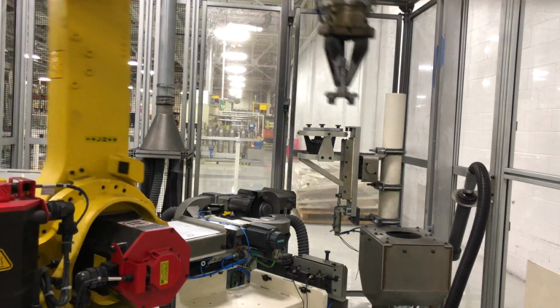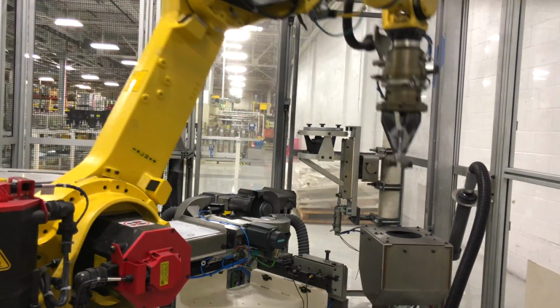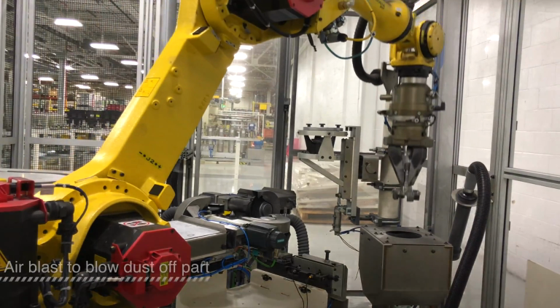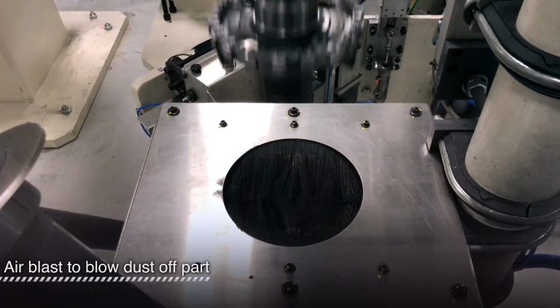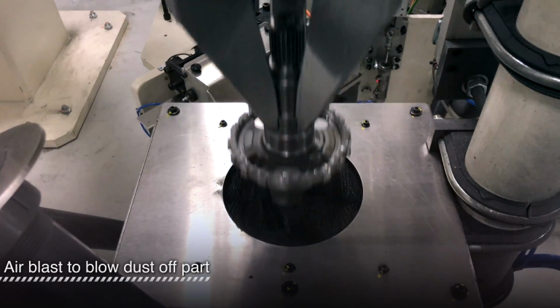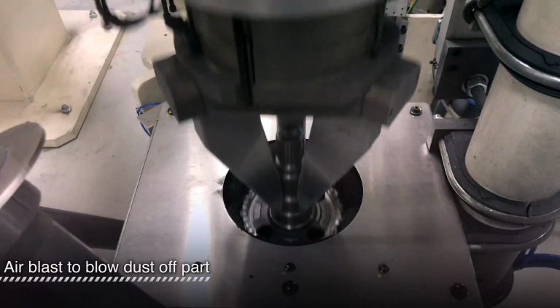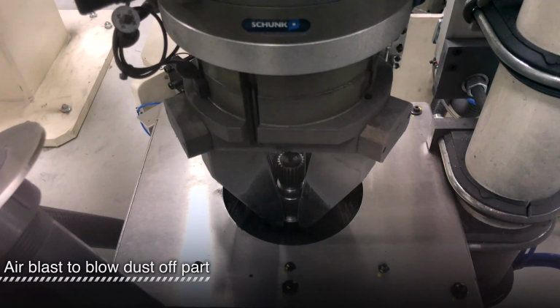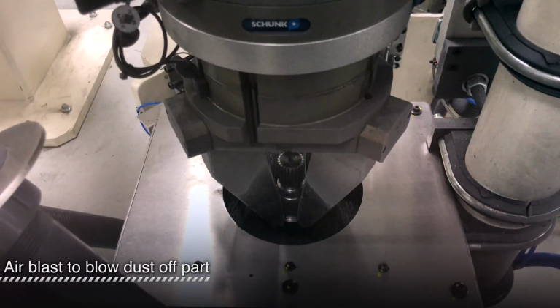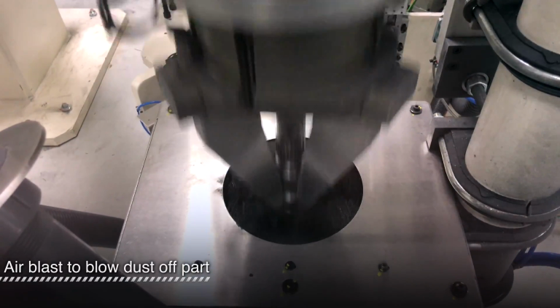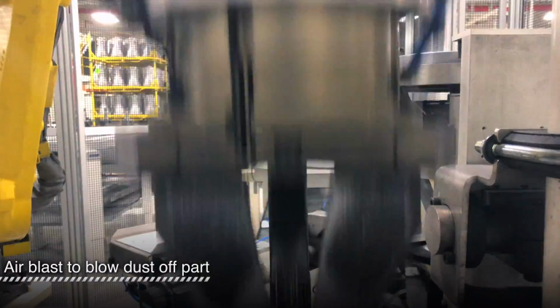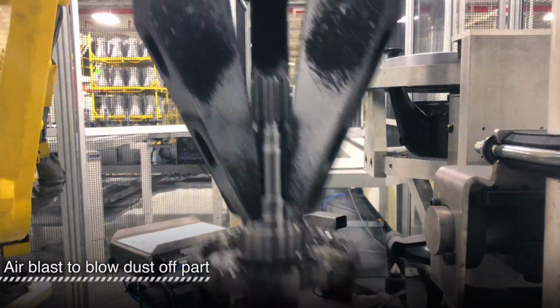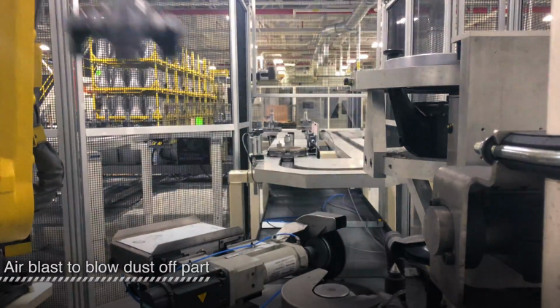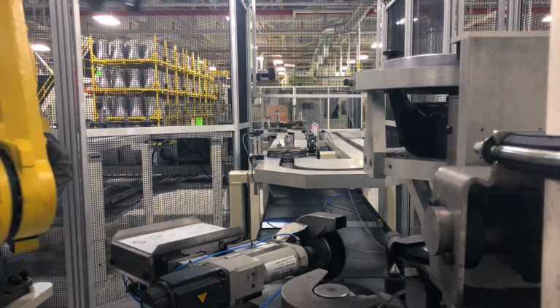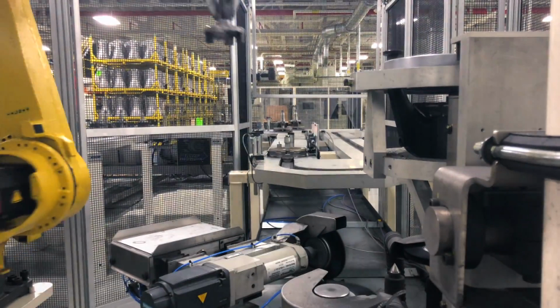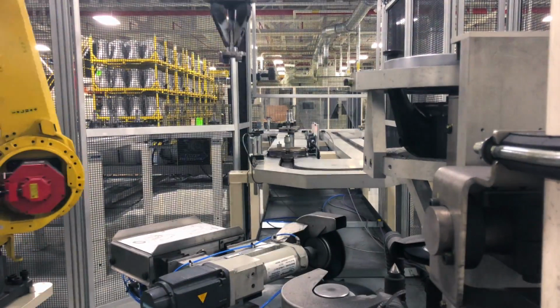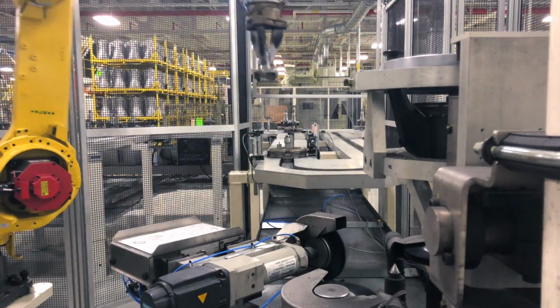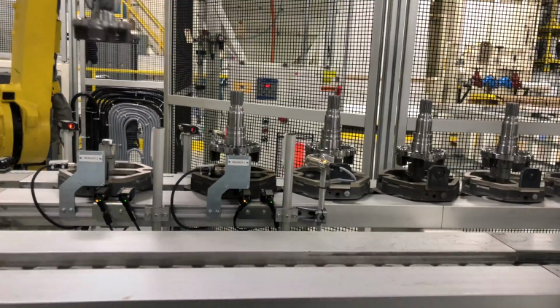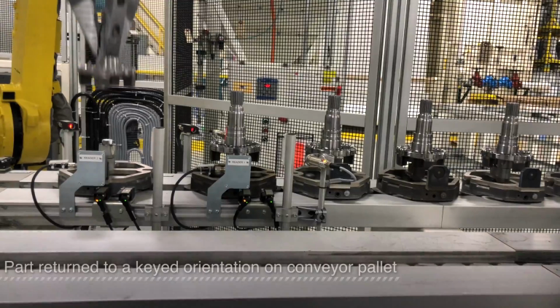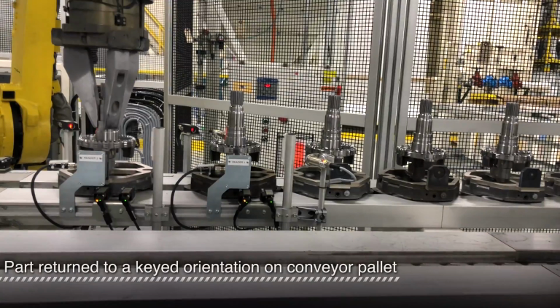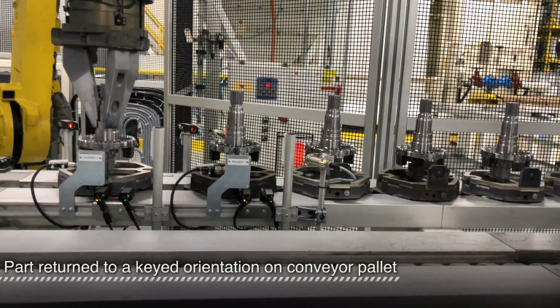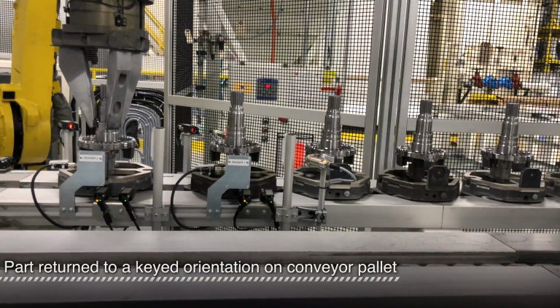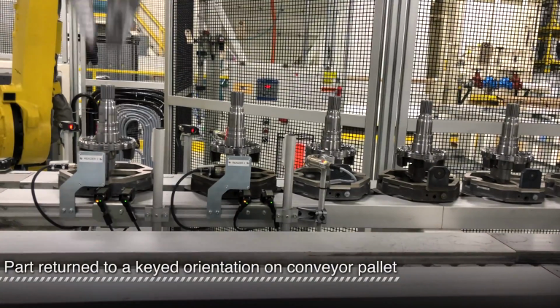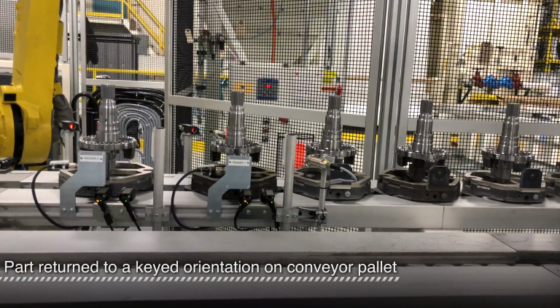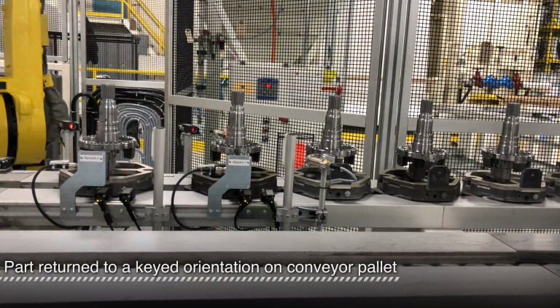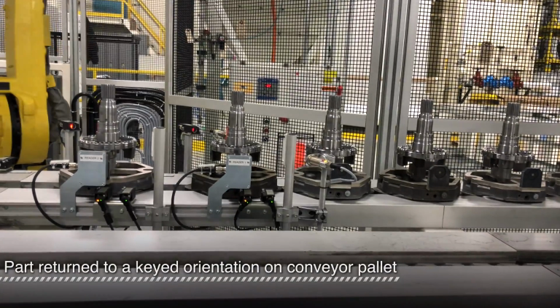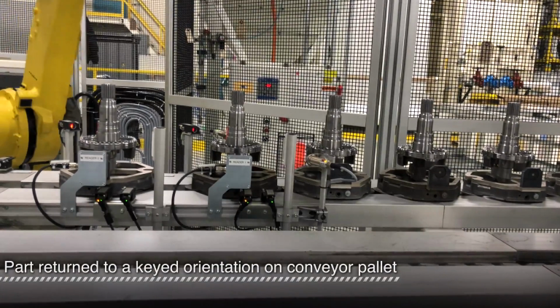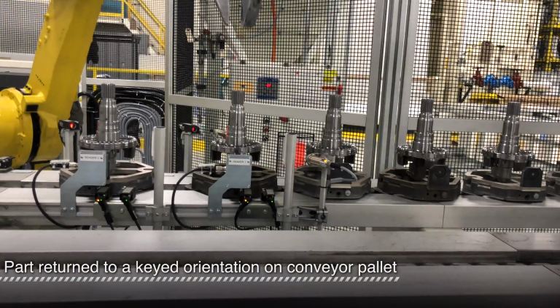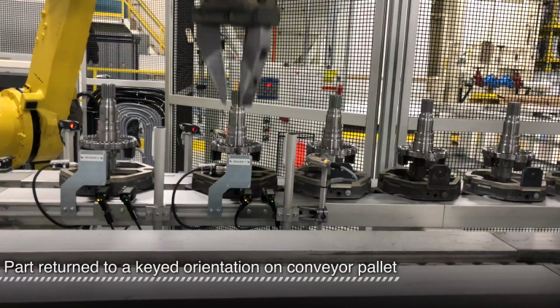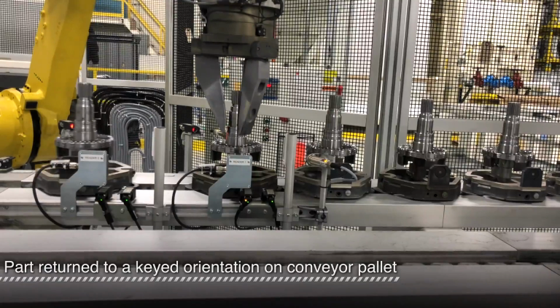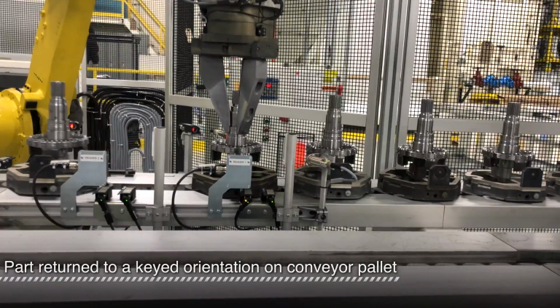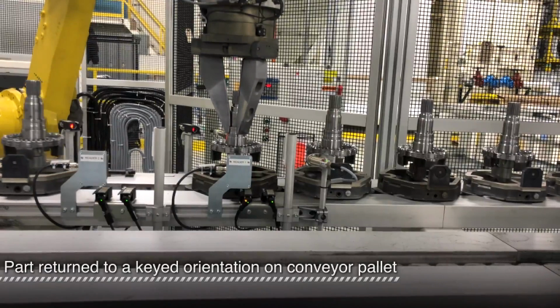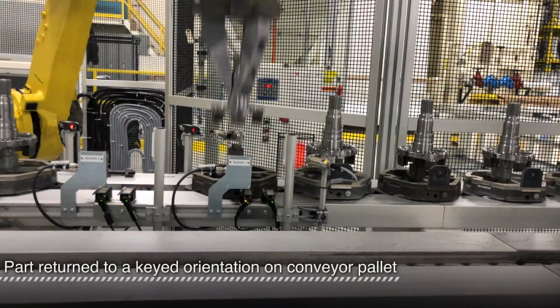An air blast blows any accumulated dust off the part. Finally, the part is loaded onto the conveyor again in the same orientation that it was received.